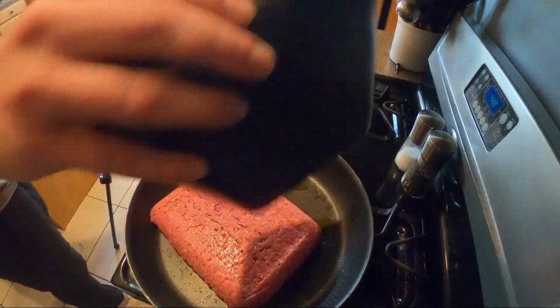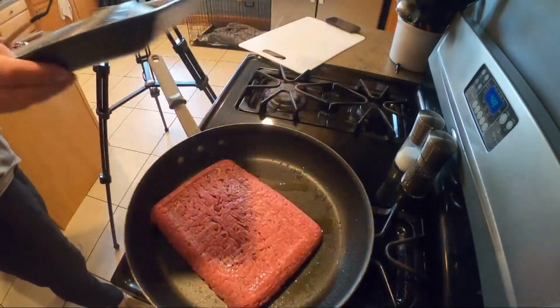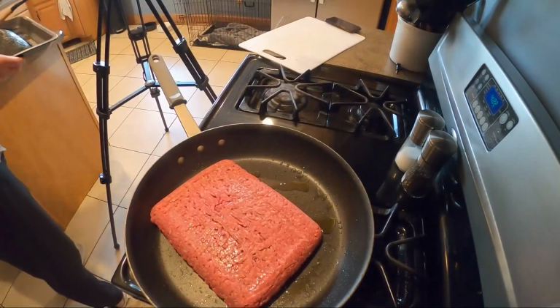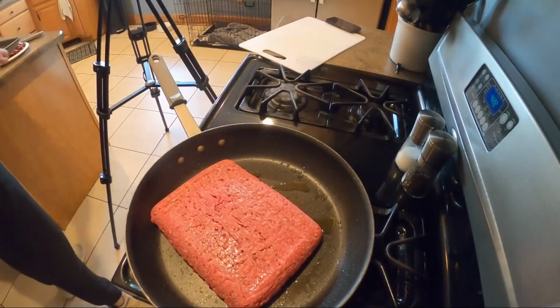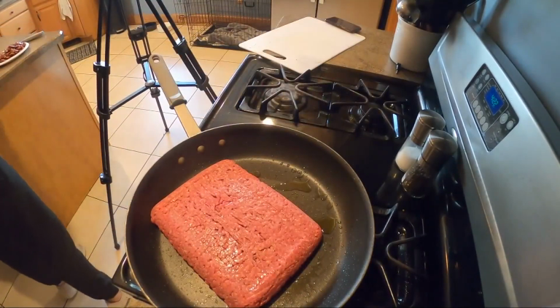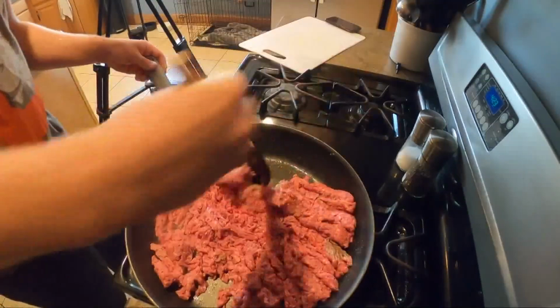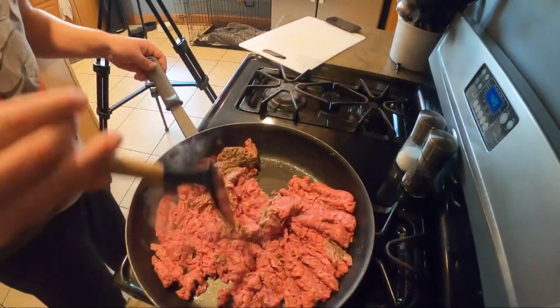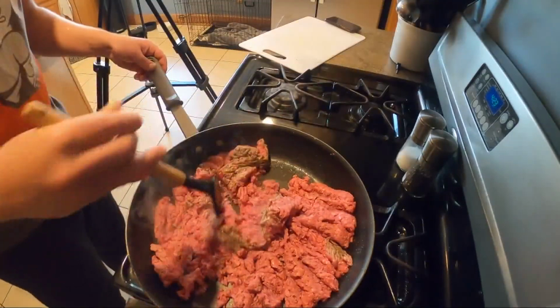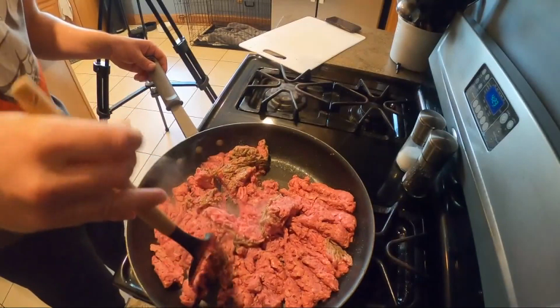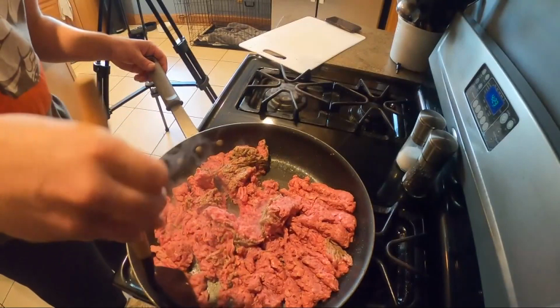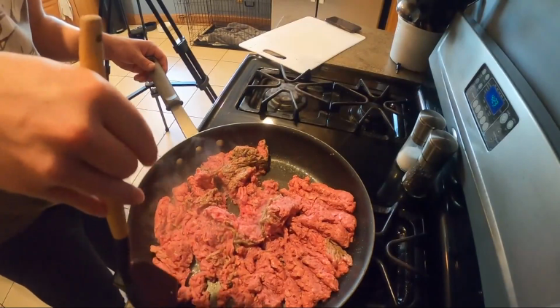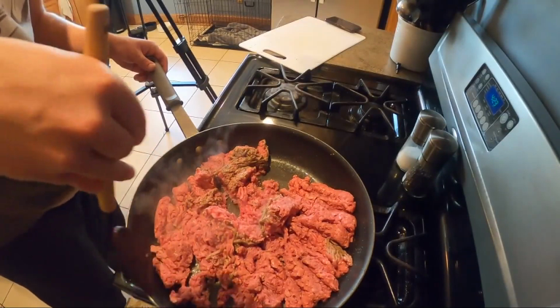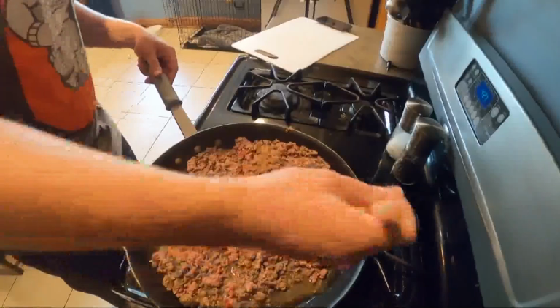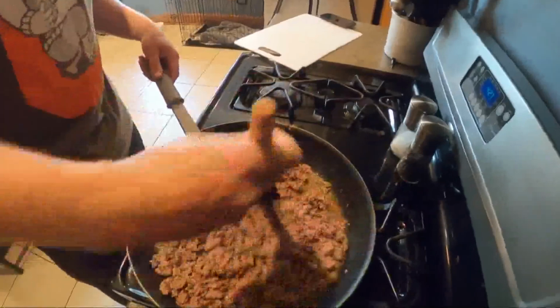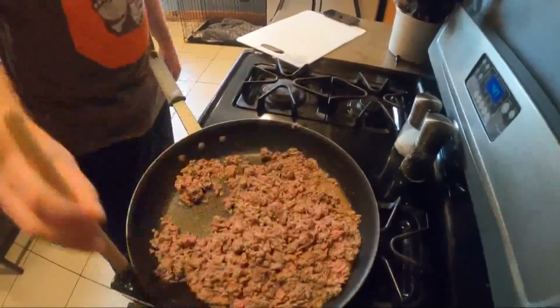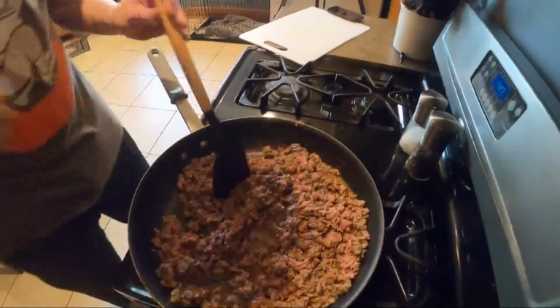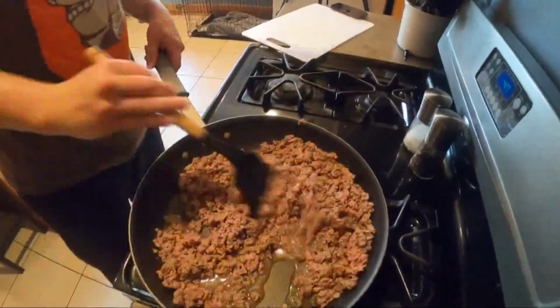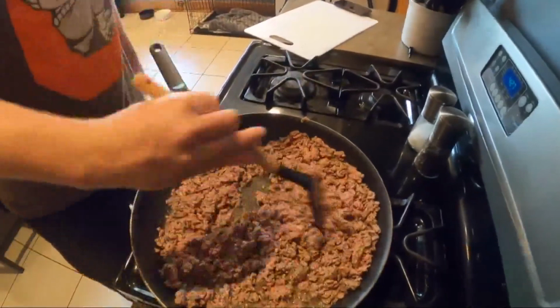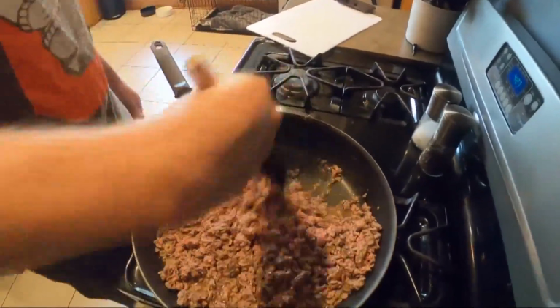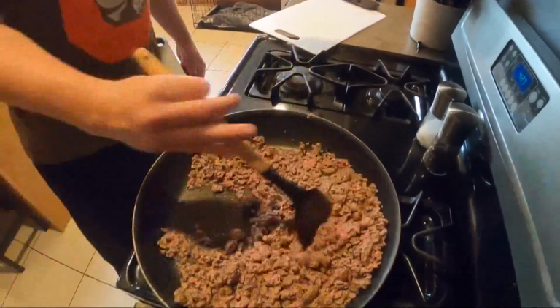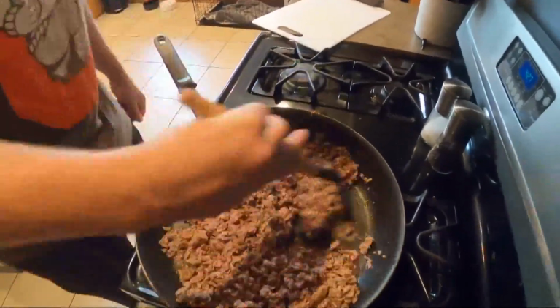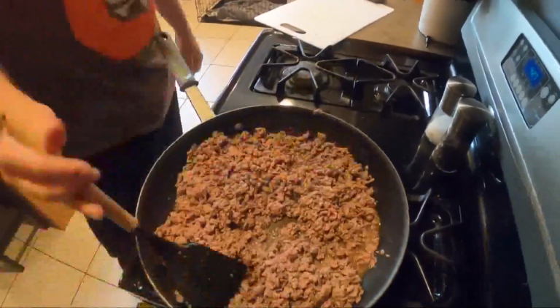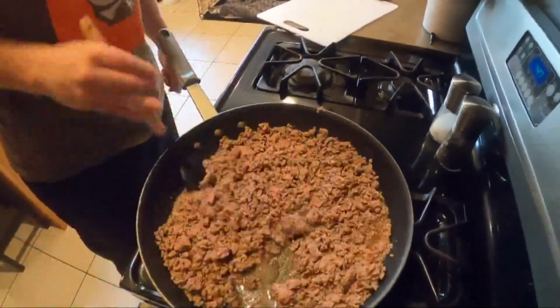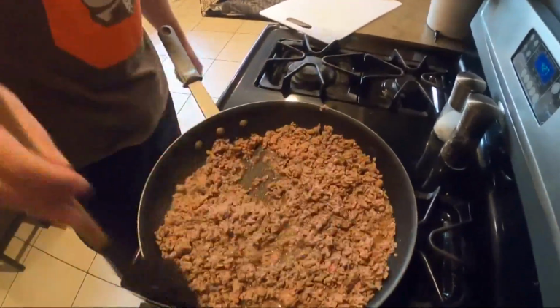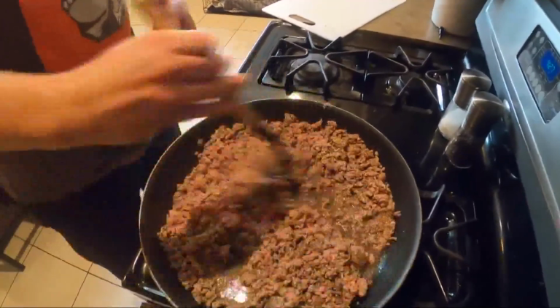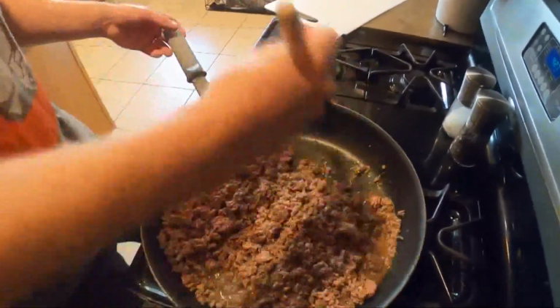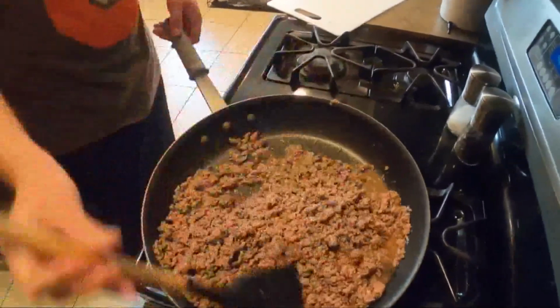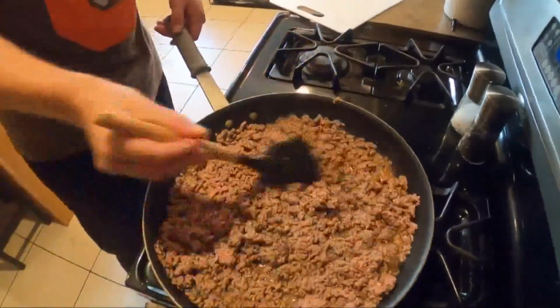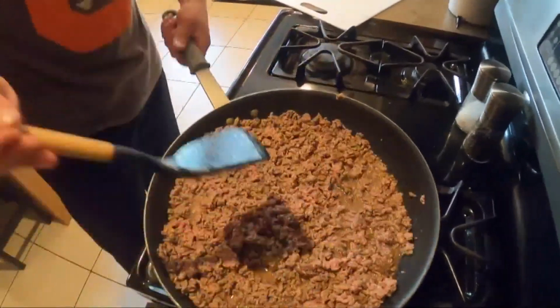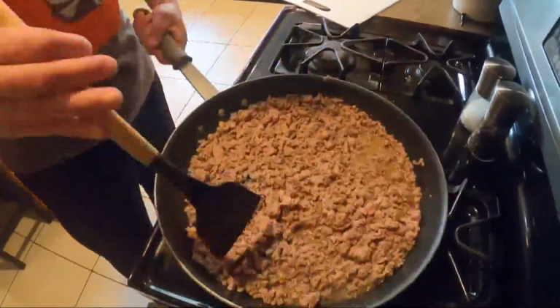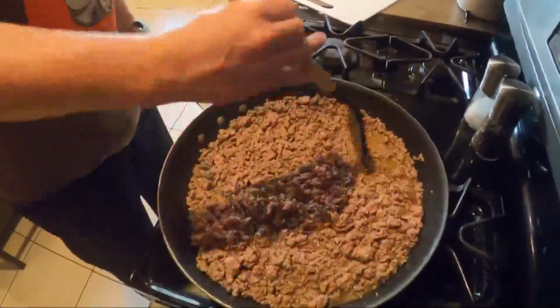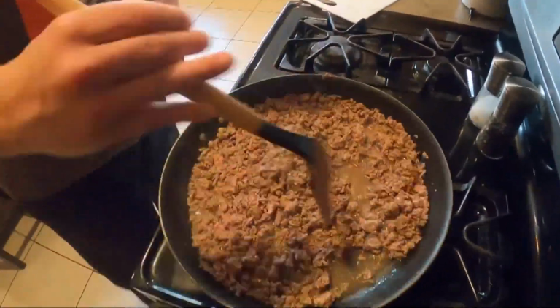We start with three pounds of ground beef. We're making a big old batch of chili so you can eat and toot all week — you can thank me later. Once cooked, make sure you drain it.